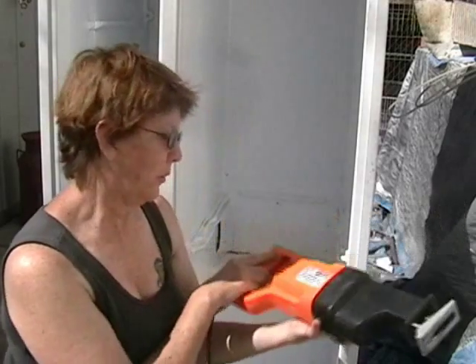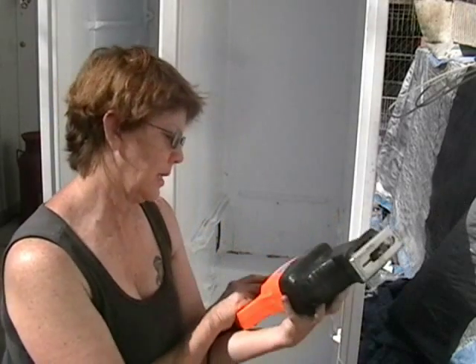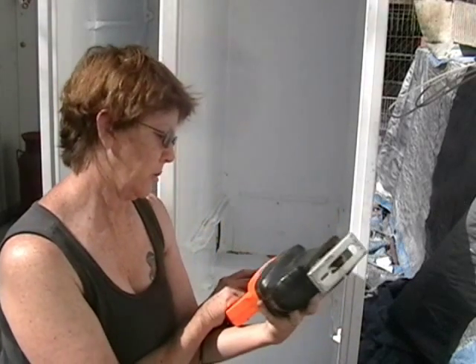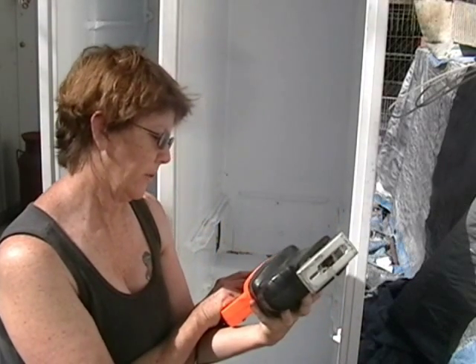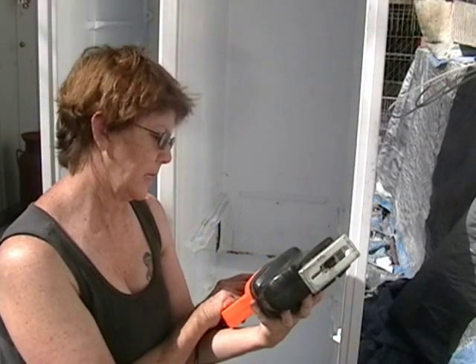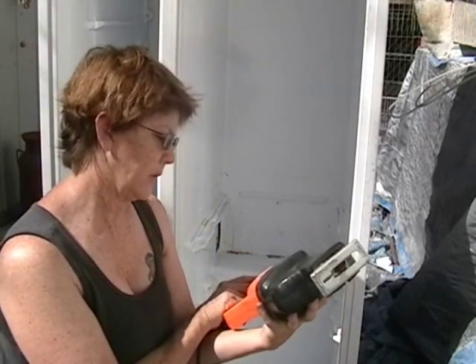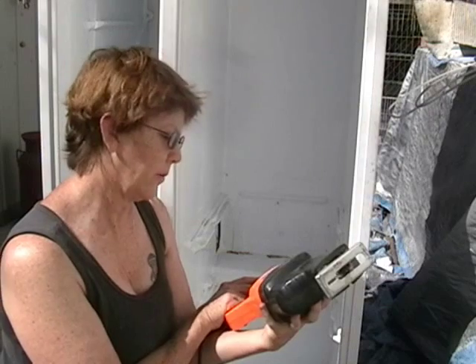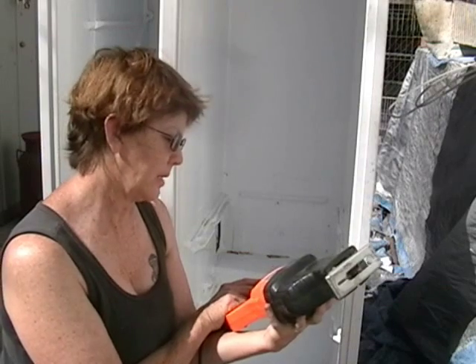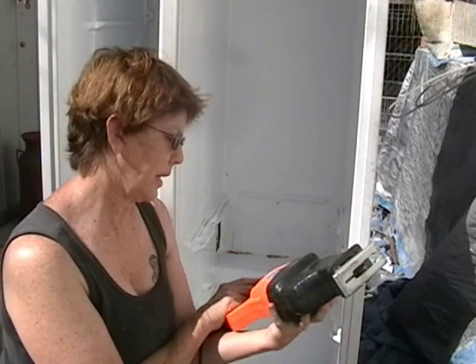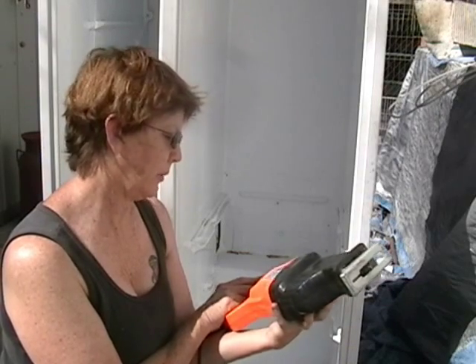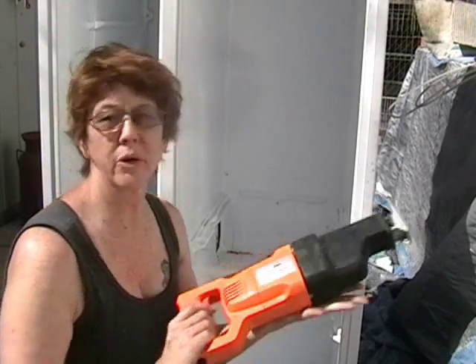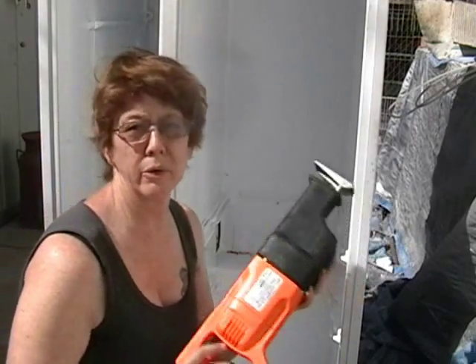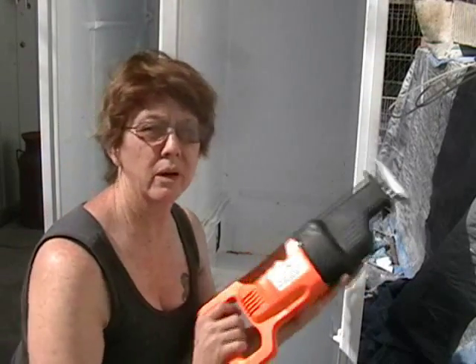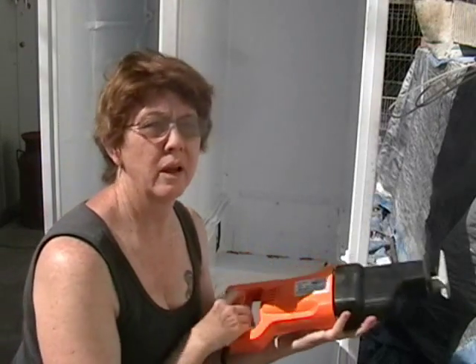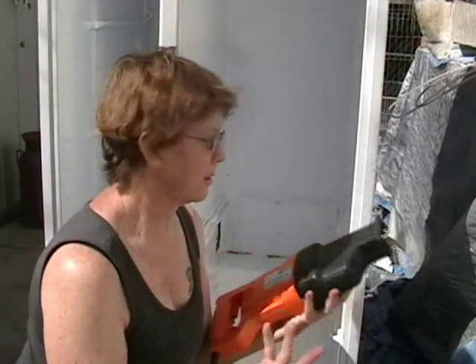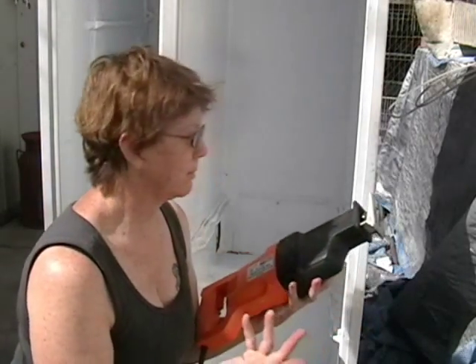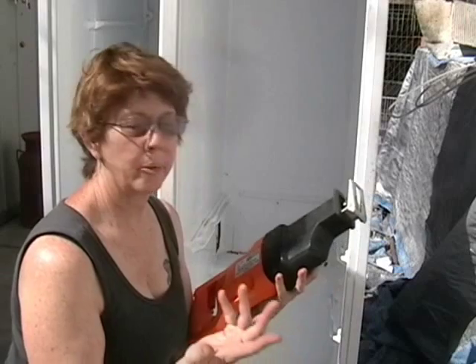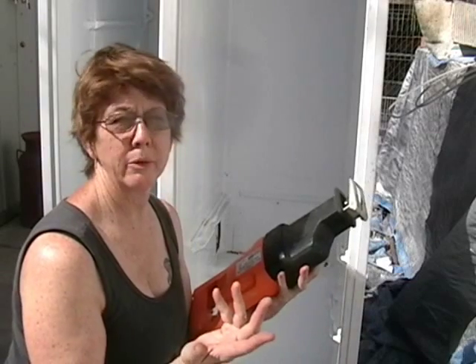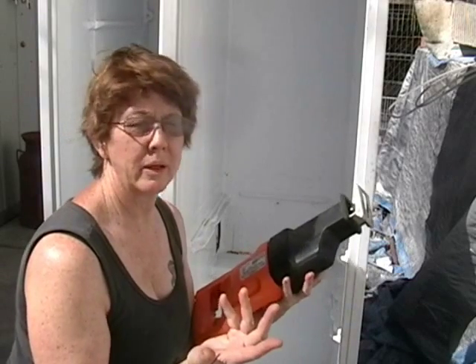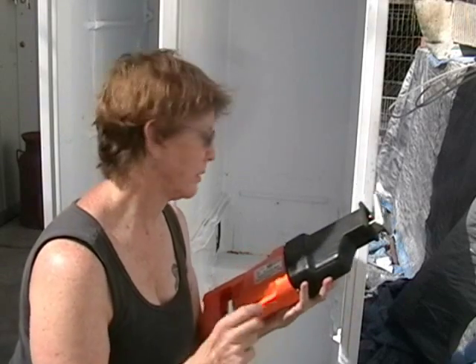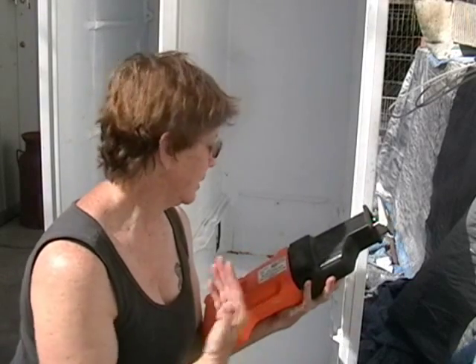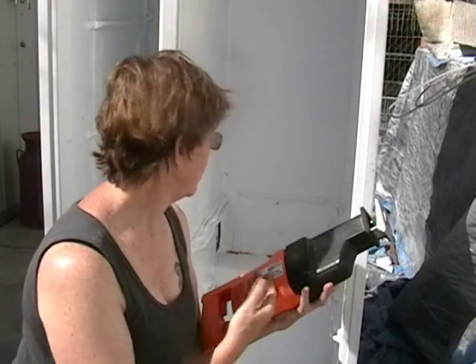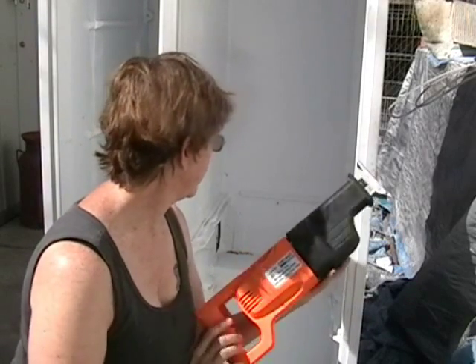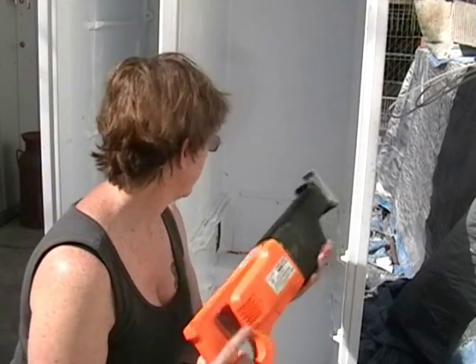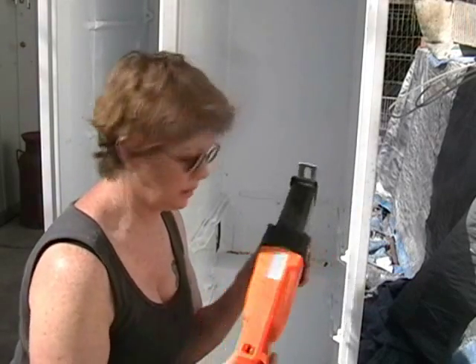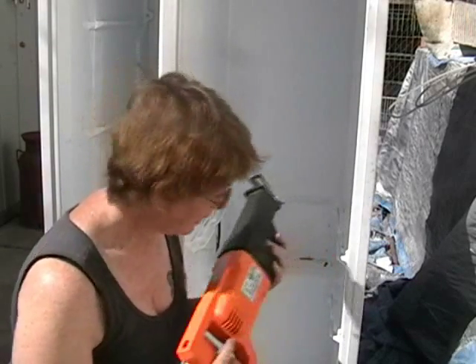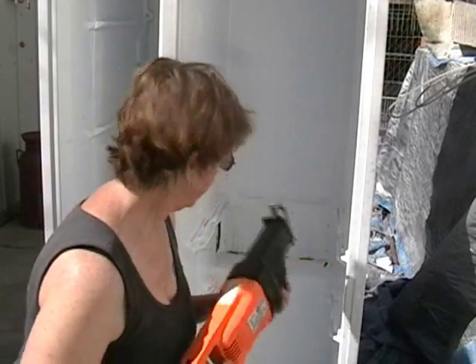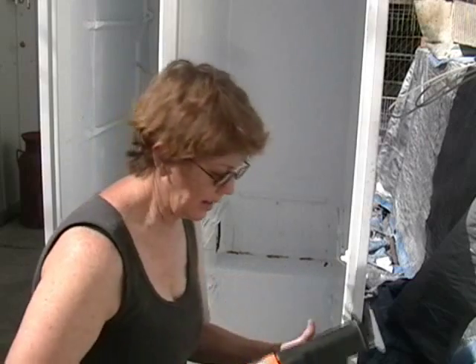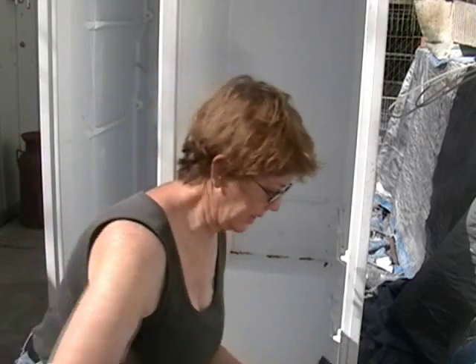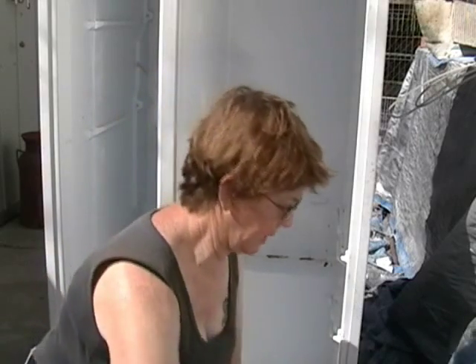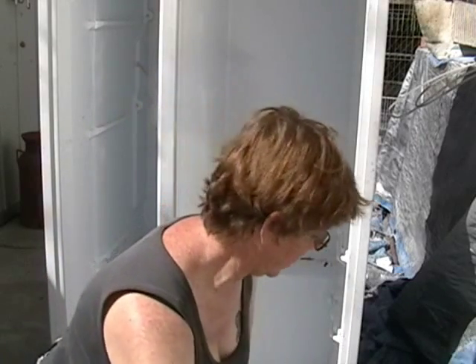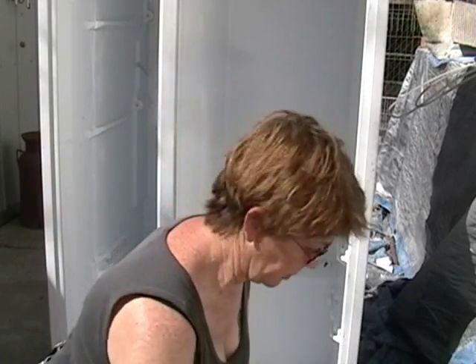This one is 120 volt, 60 hertz, single phase, 7 amps. And if you go to your hardware store, they'll help you find the right one to use for your tool. Let's find that extension cord.